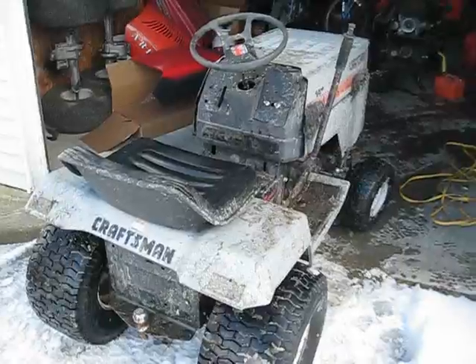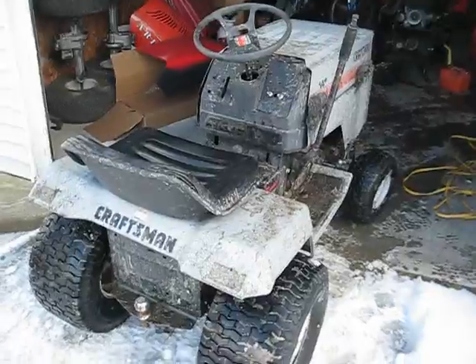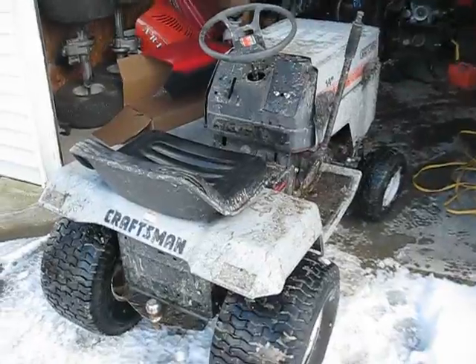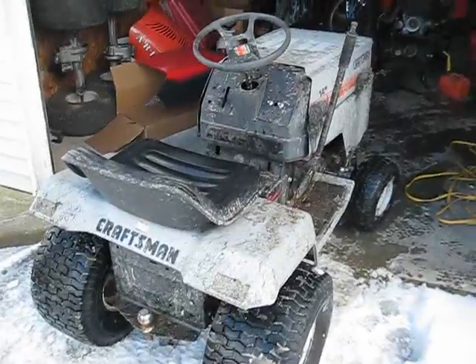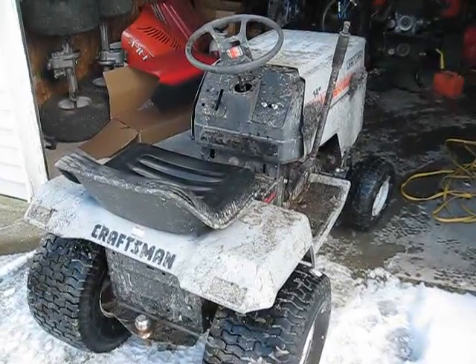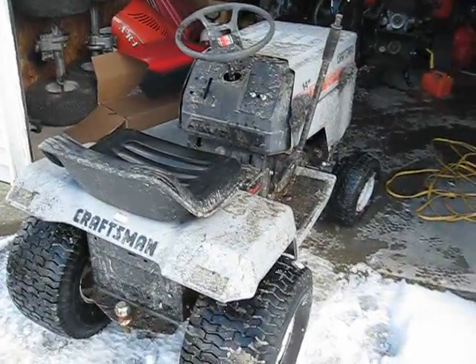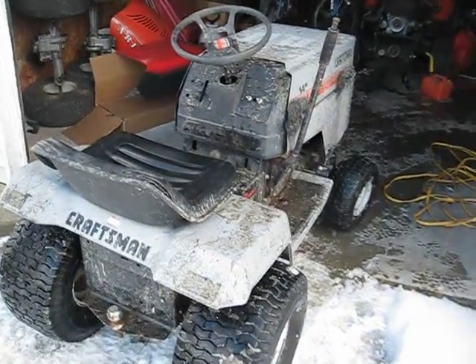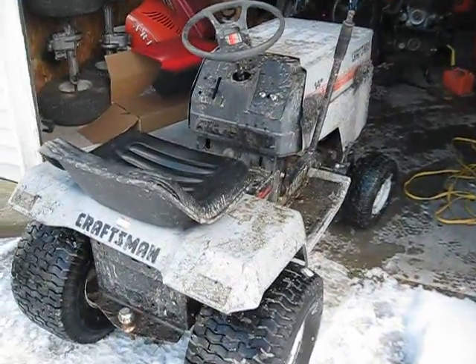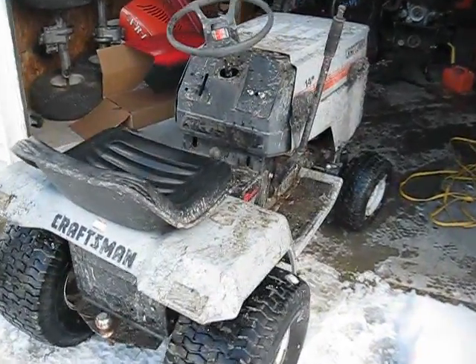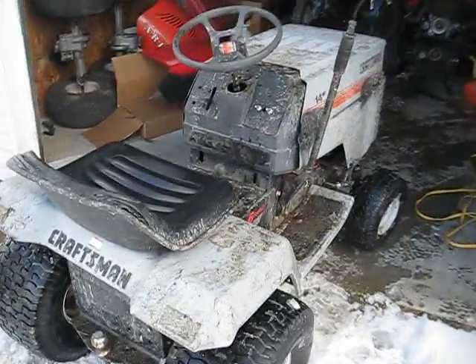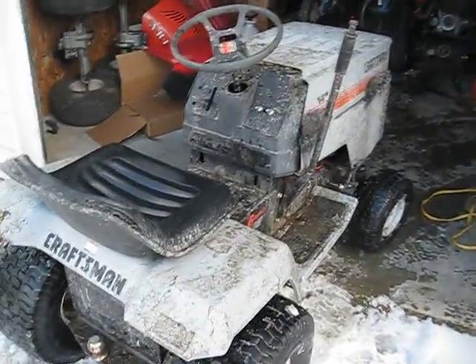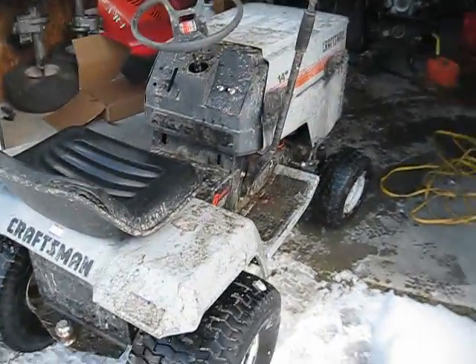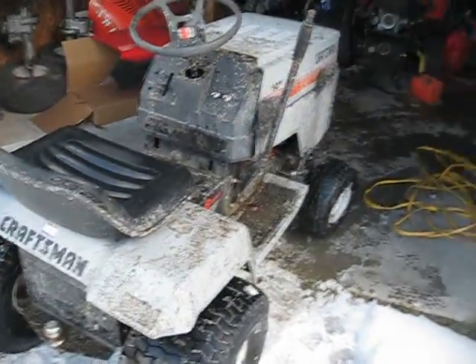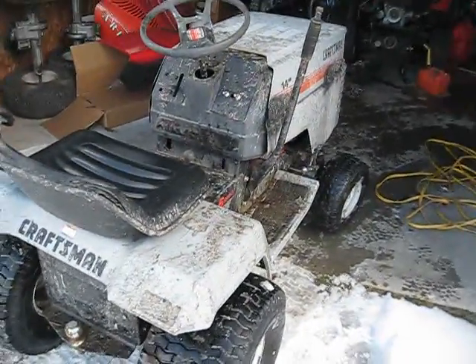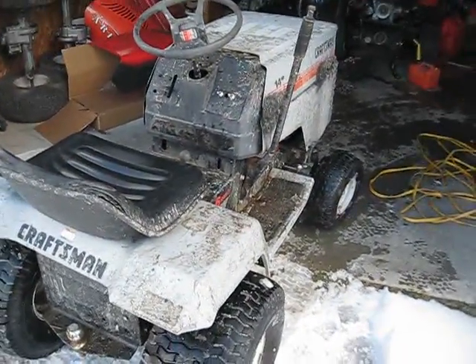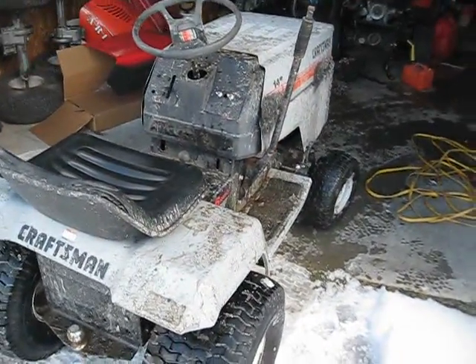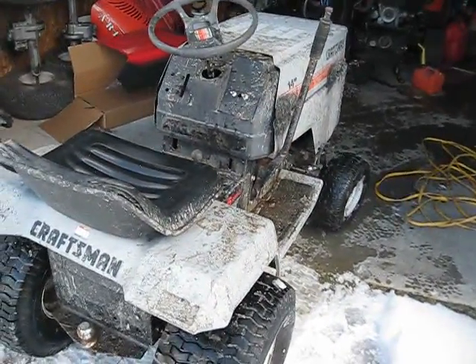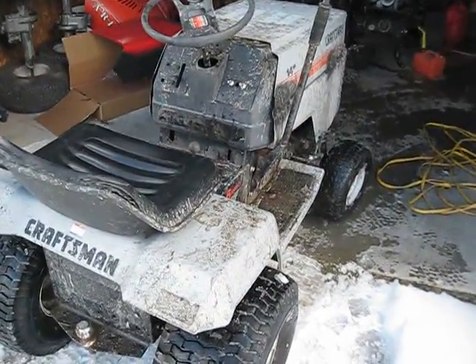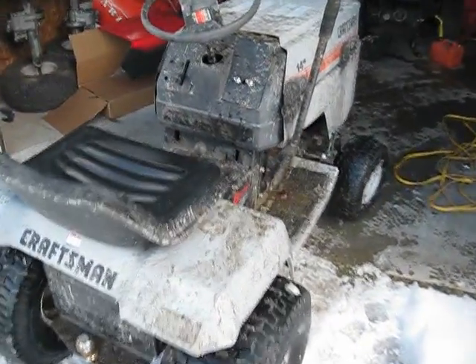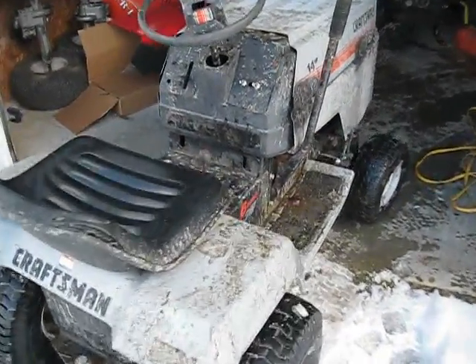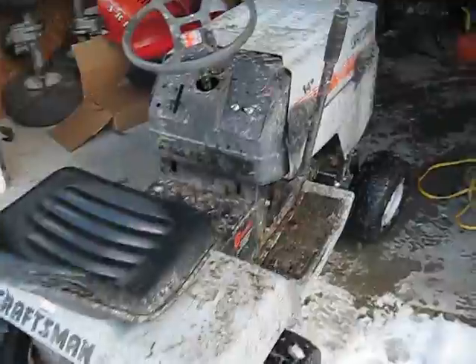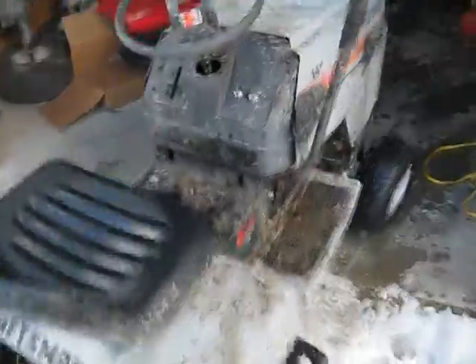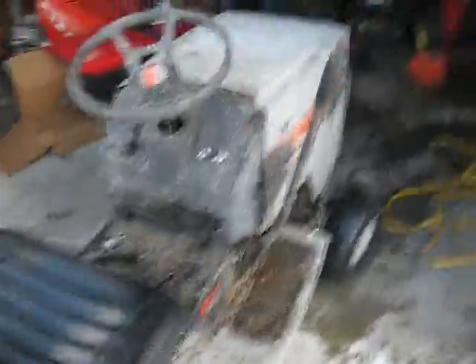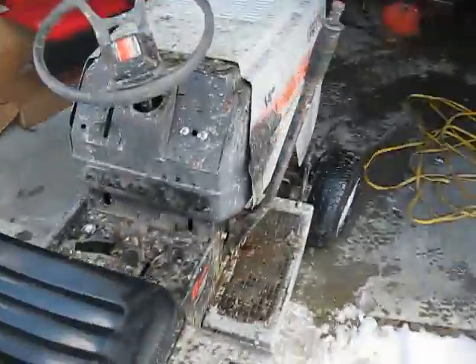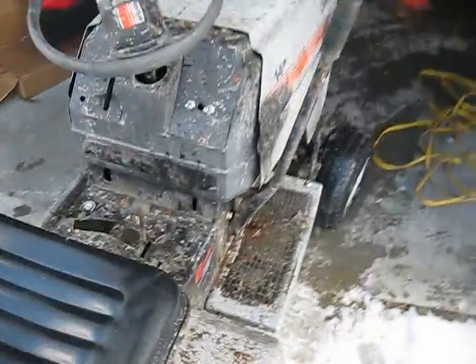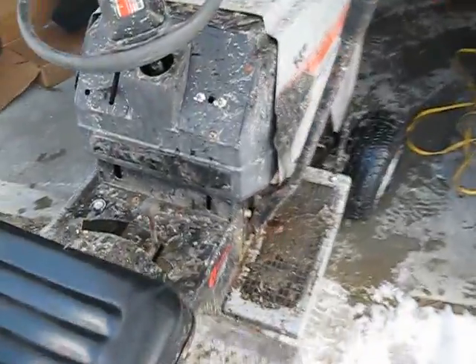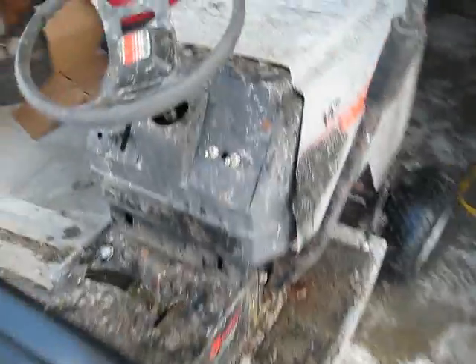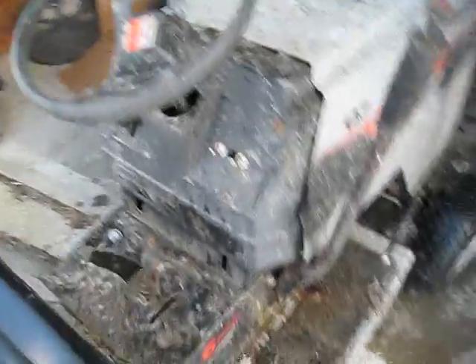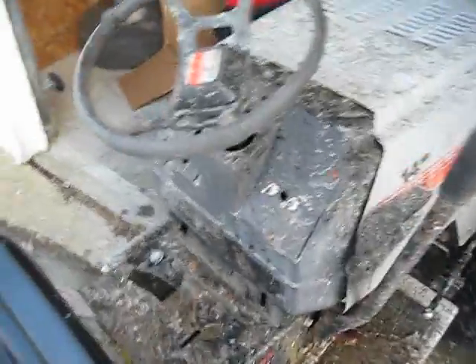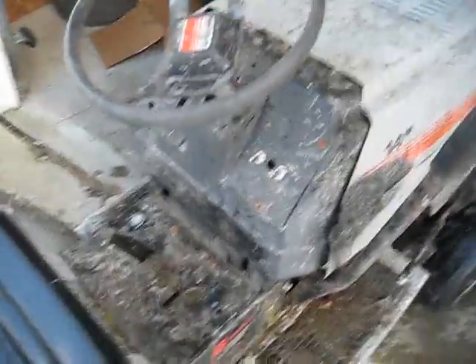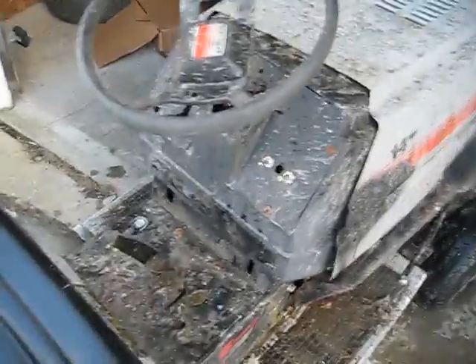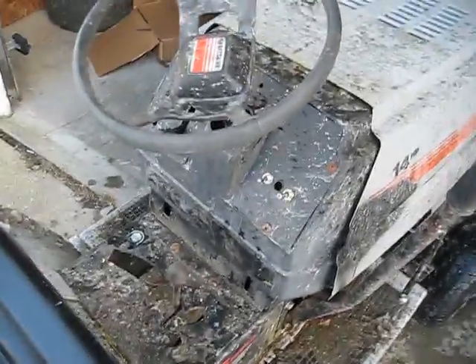Hey everybody, Doug here. I'm outside today. I didn't do an update video on my switches, so I'll just go over that real quick.